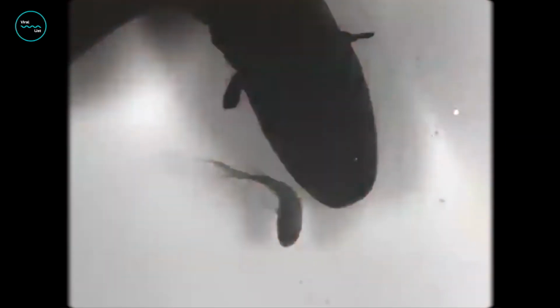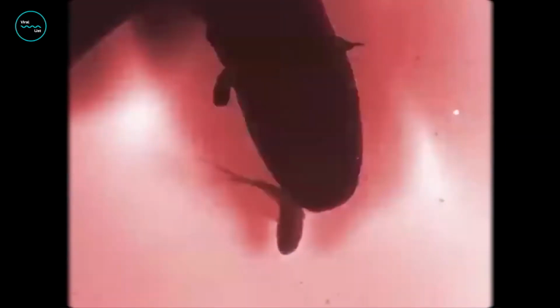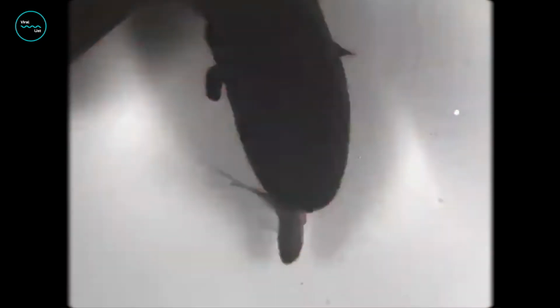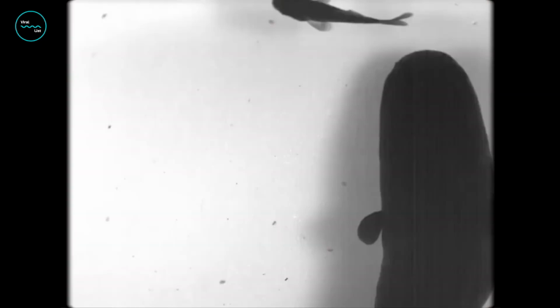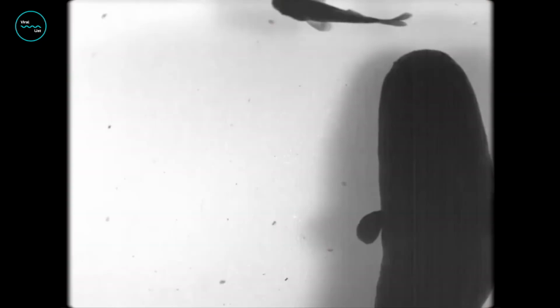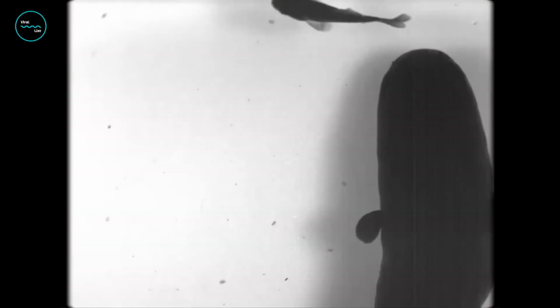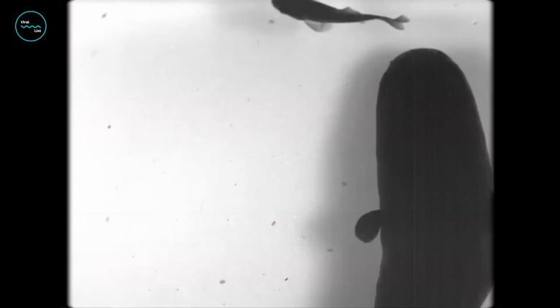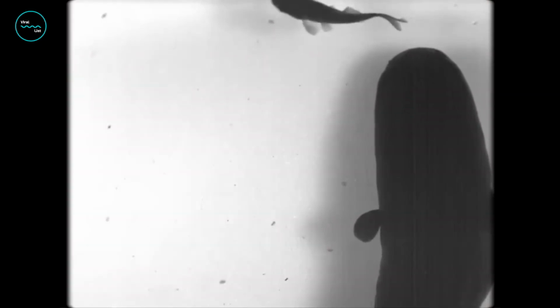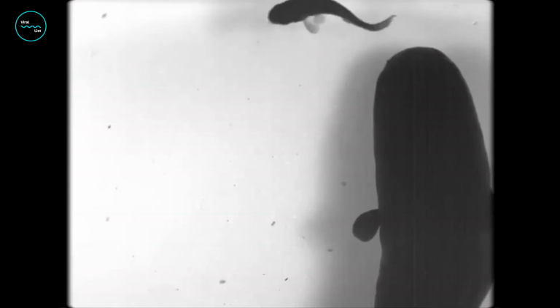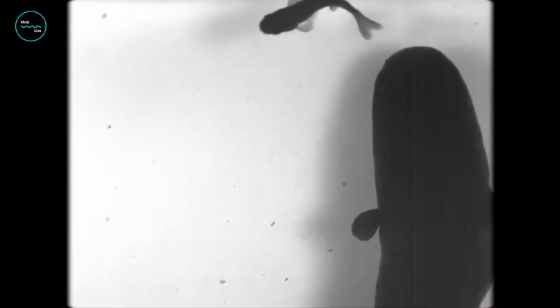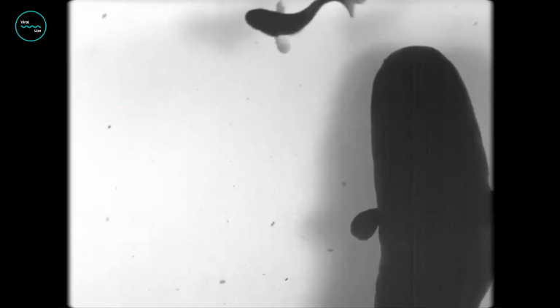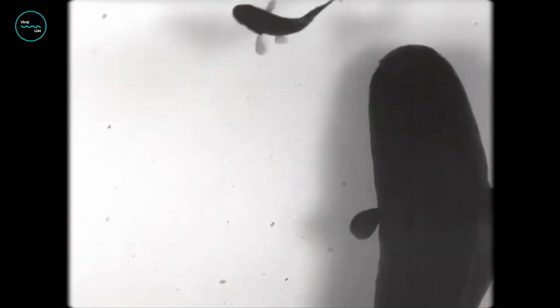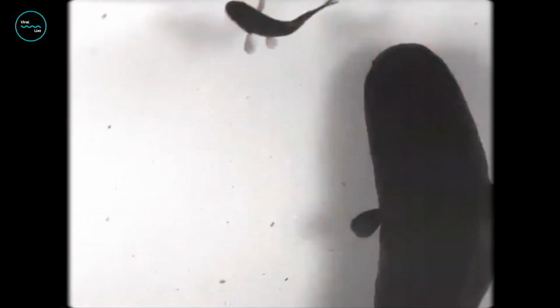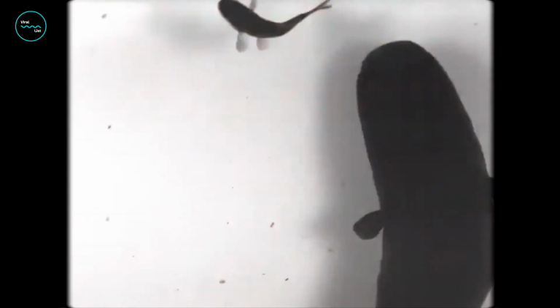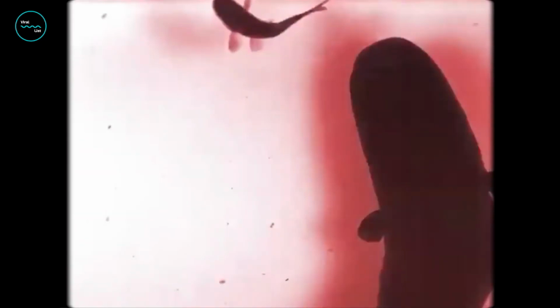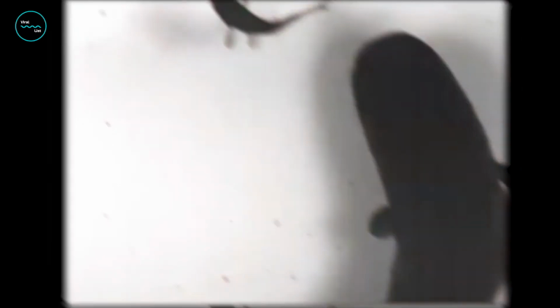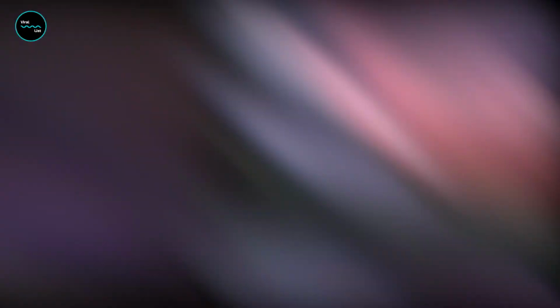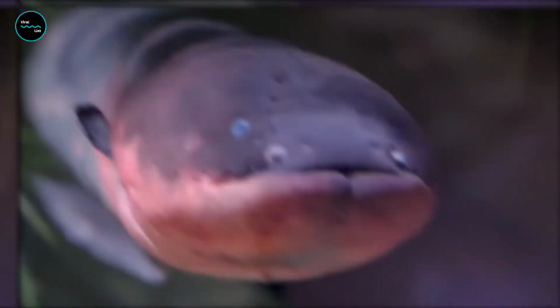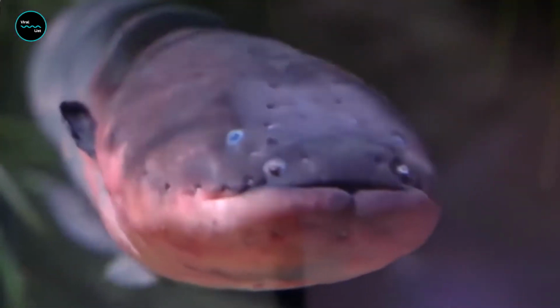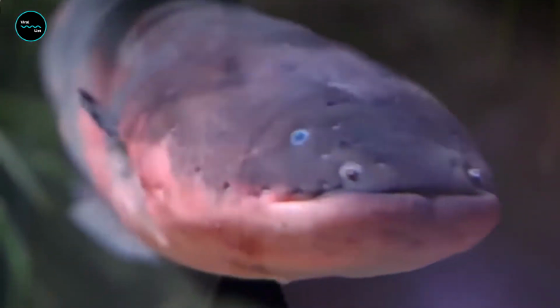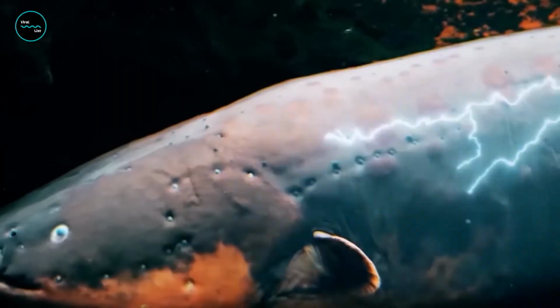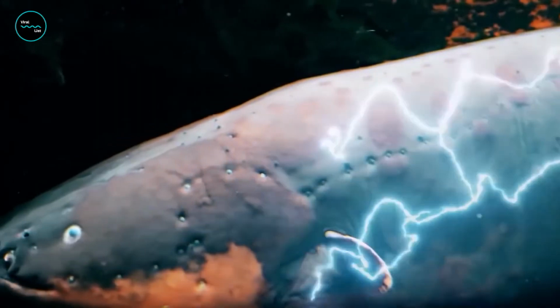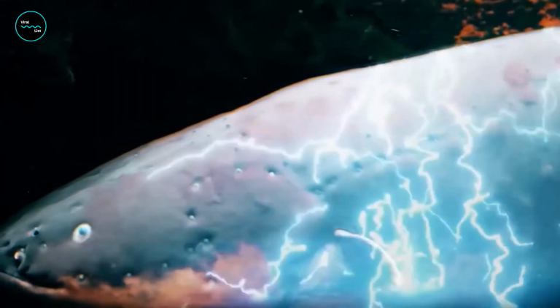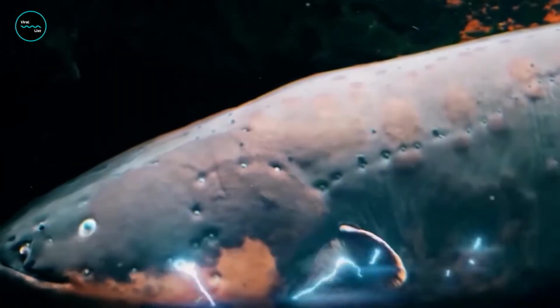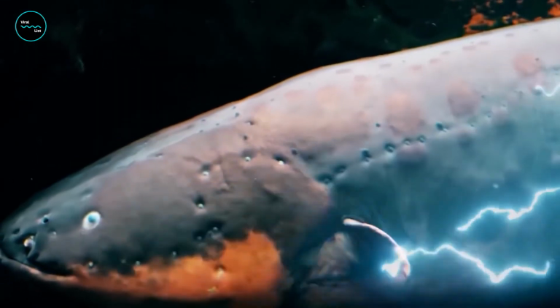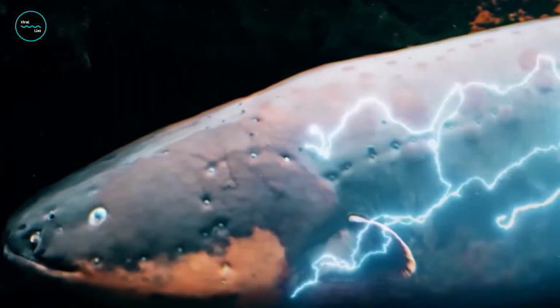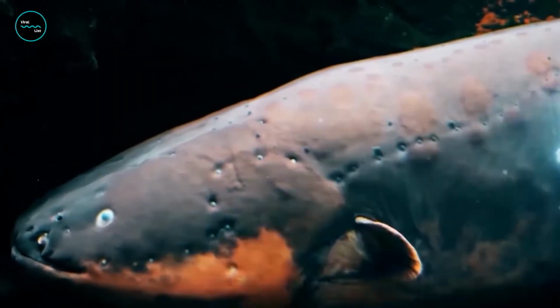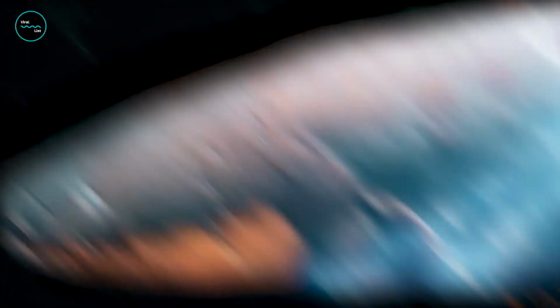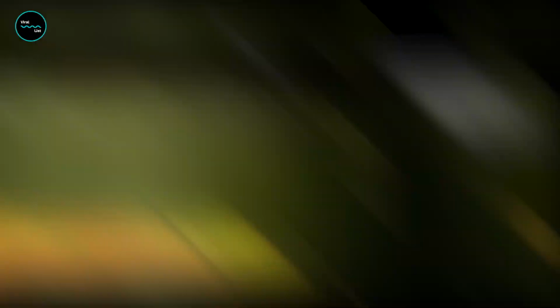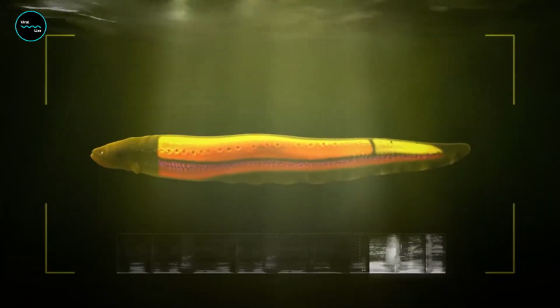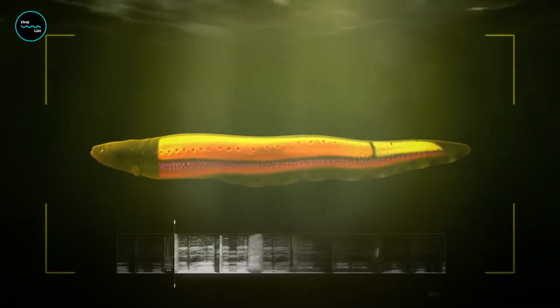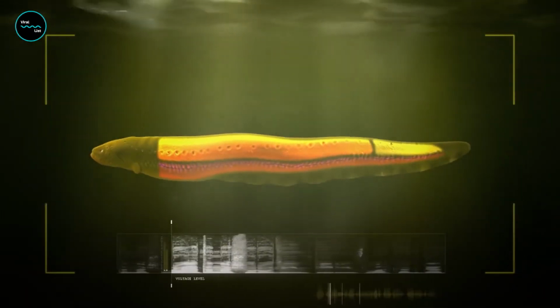And that's not all — electric eels can also use their electrical abilities to navigate and communicate with each other. They can send electric signals through the water that other eels can detect, allowing them to communicate or even find a mate.